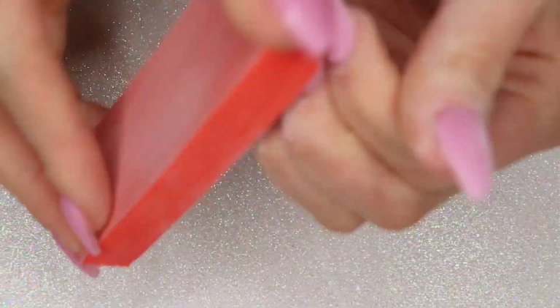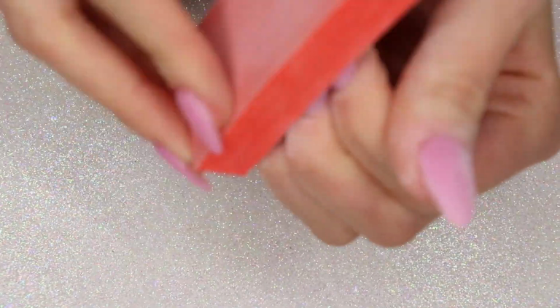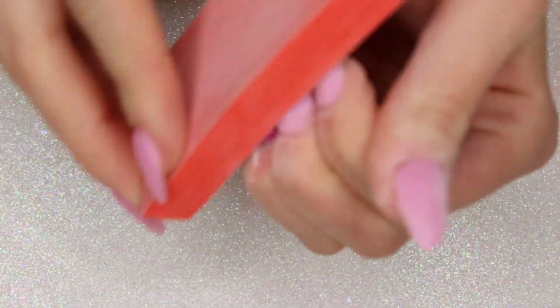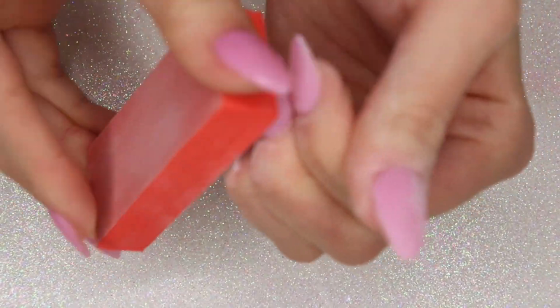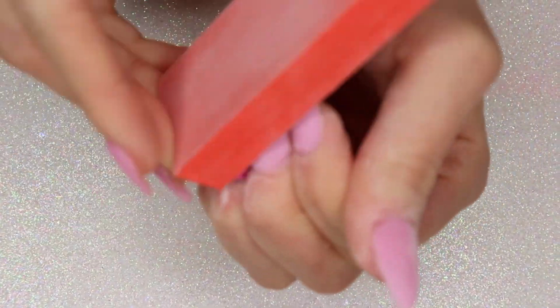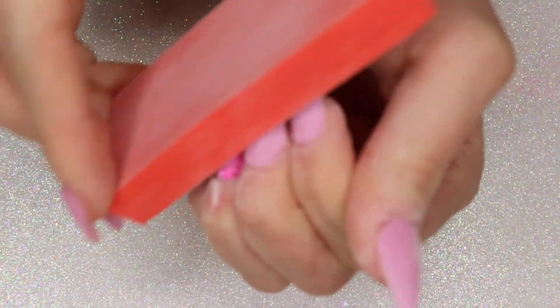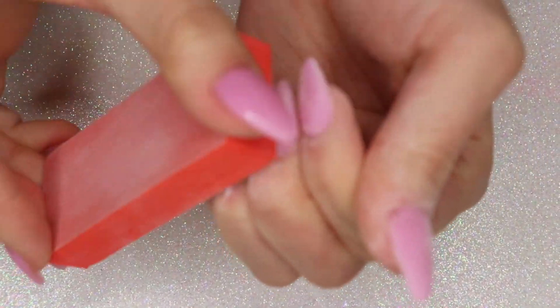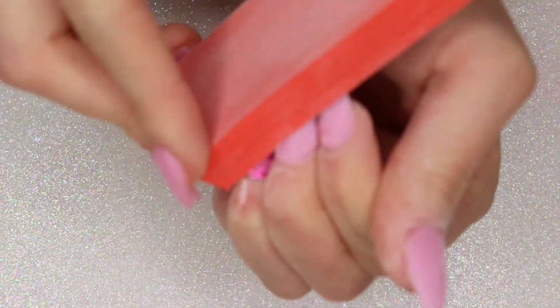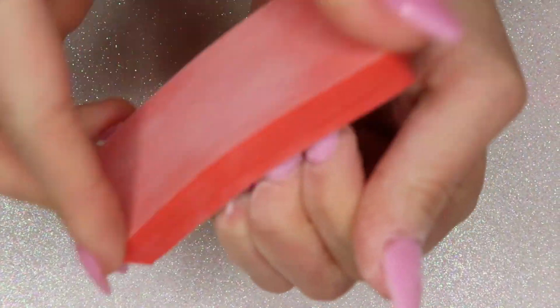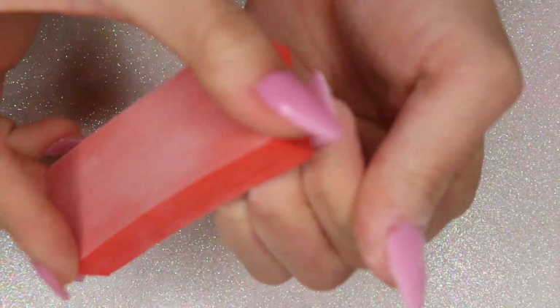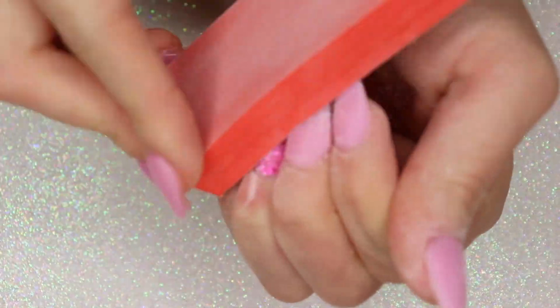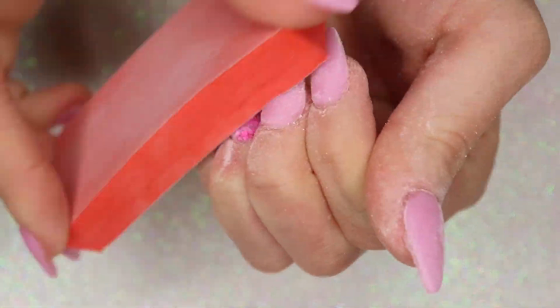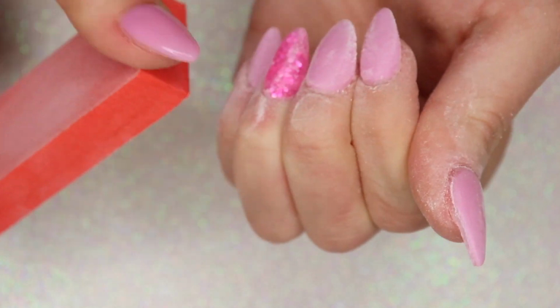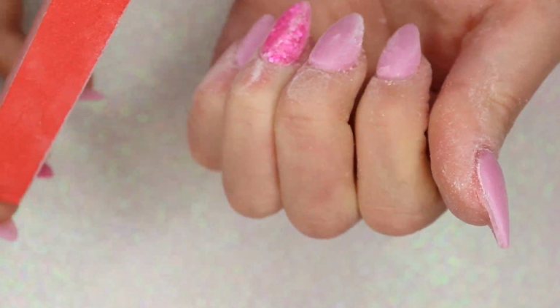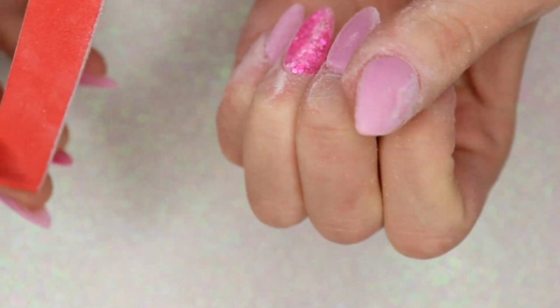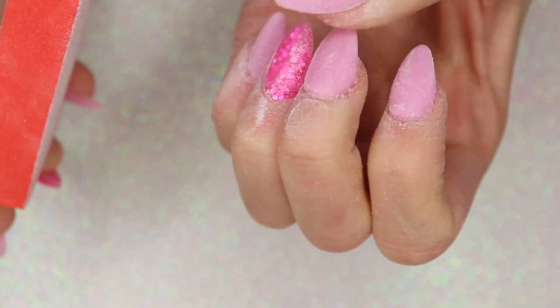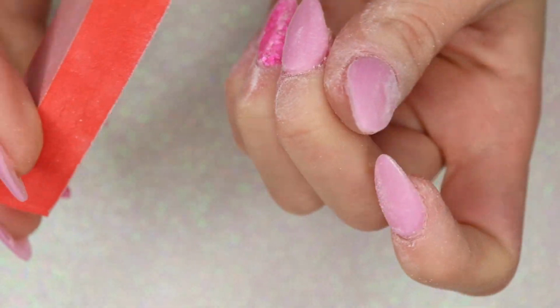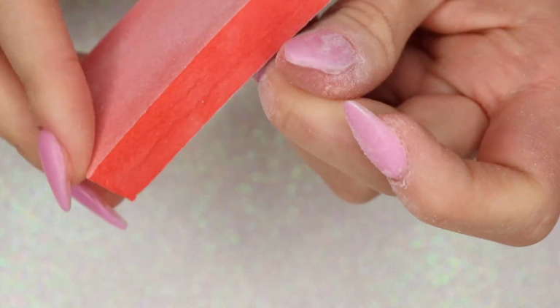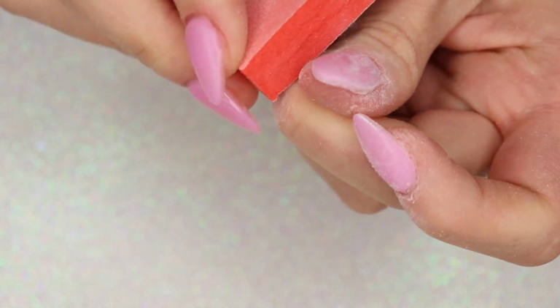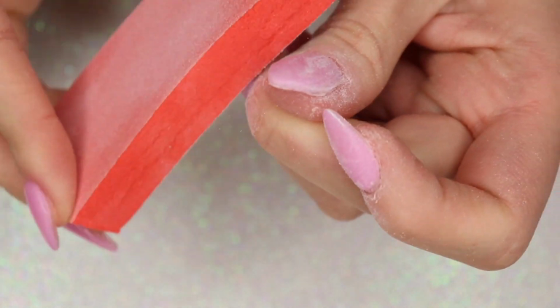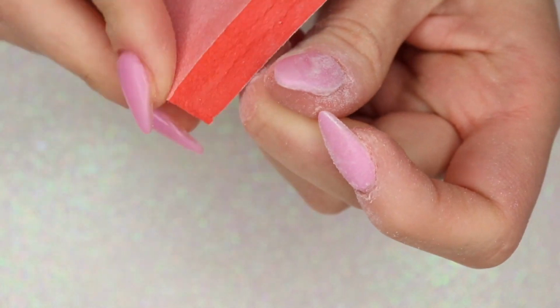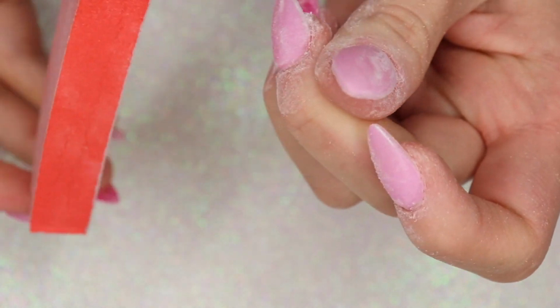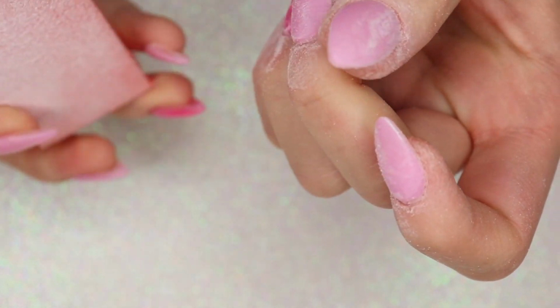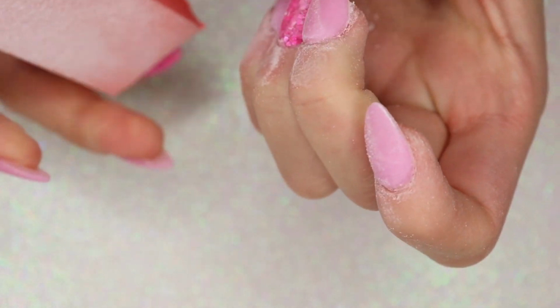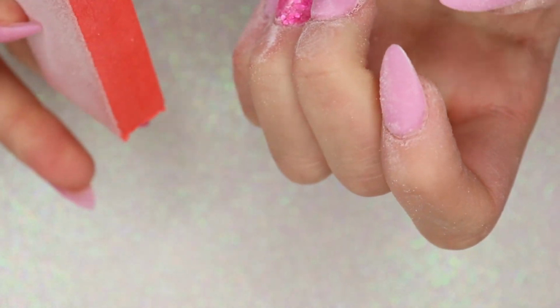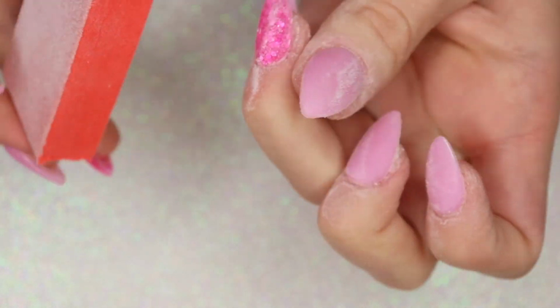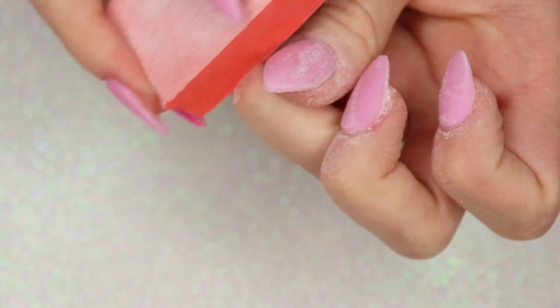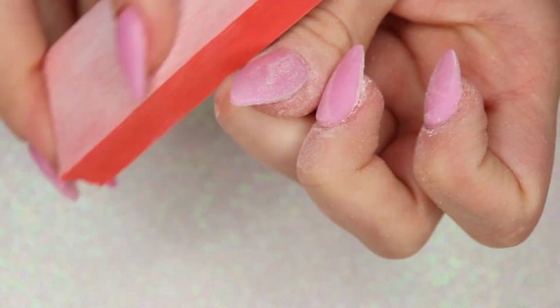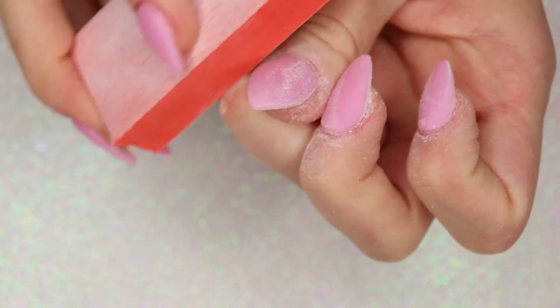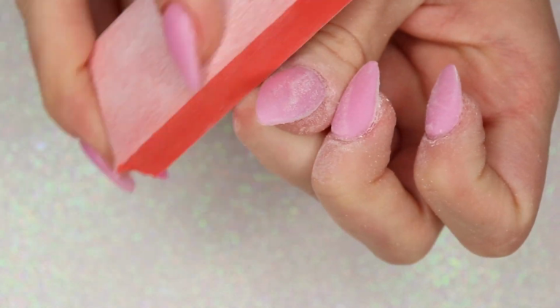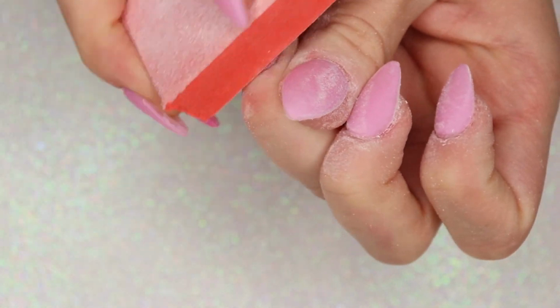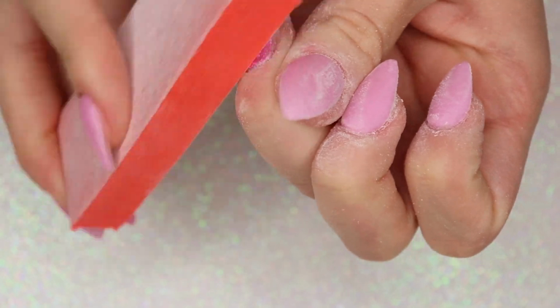Lastly, taking an orange buffing block and using this to buff out all of my nails, making sure that they're nice and even and that they look smooth from the side.